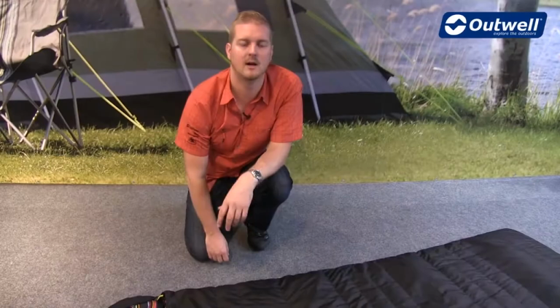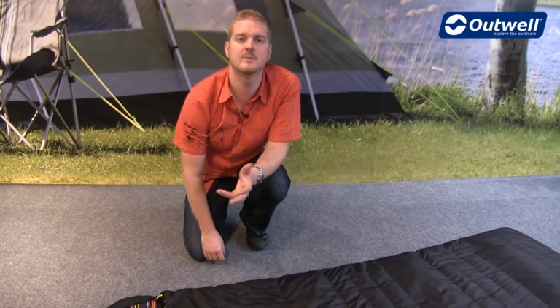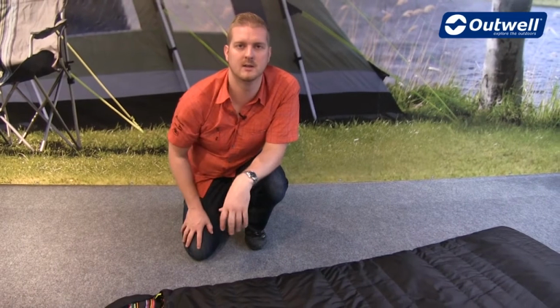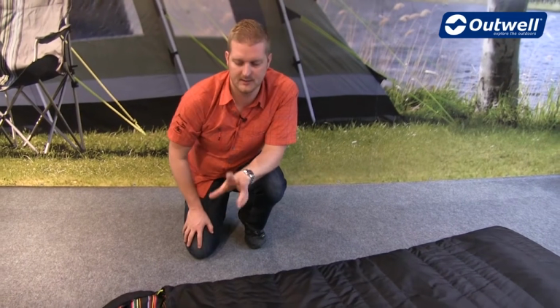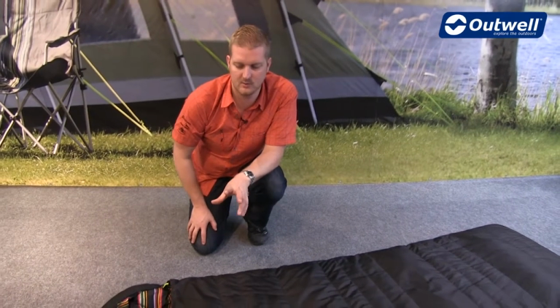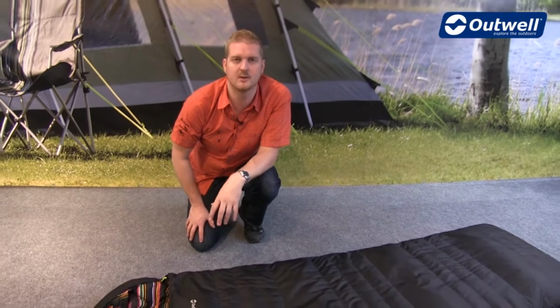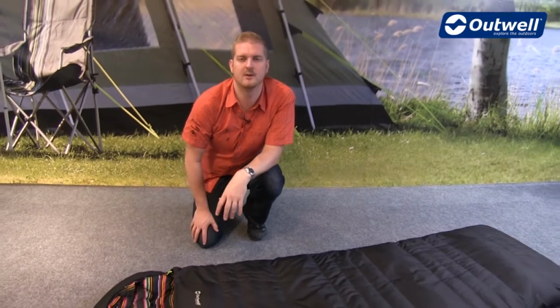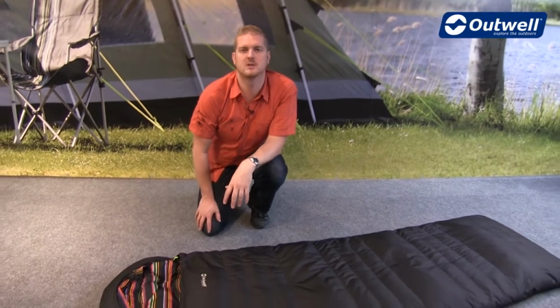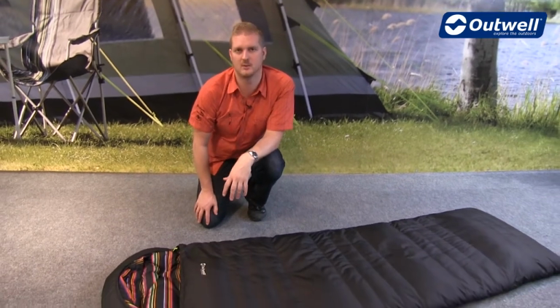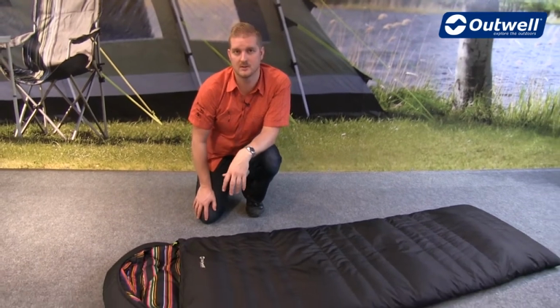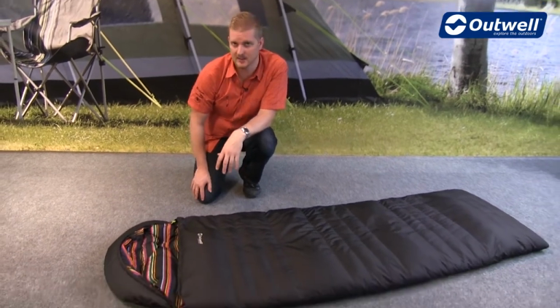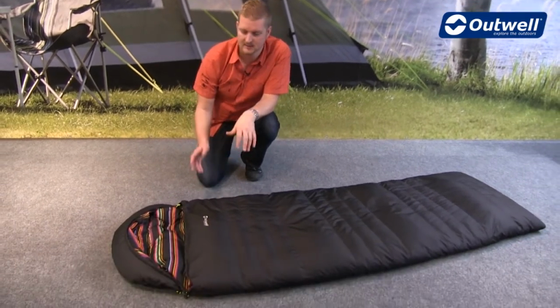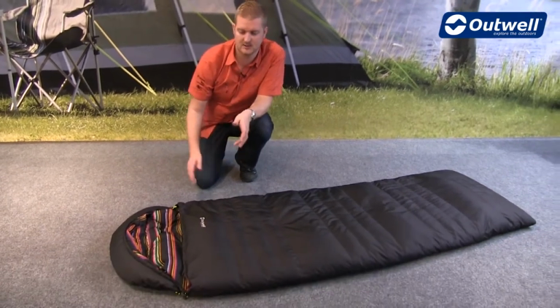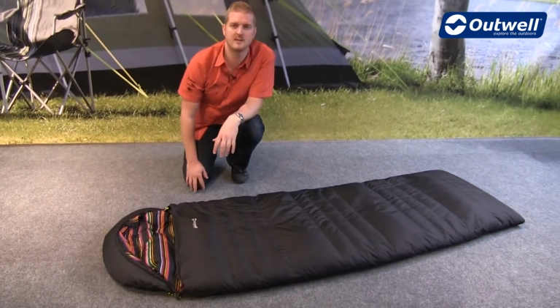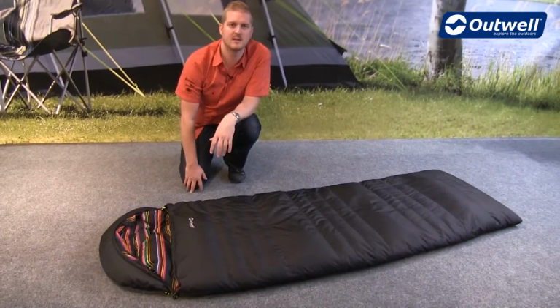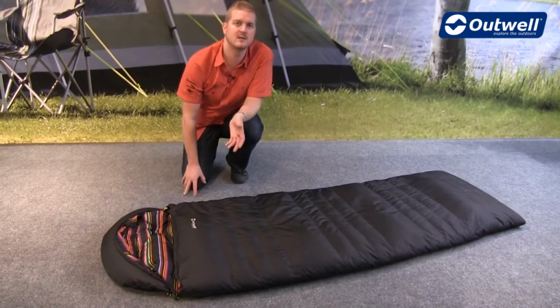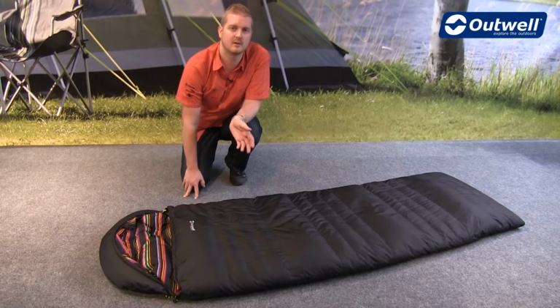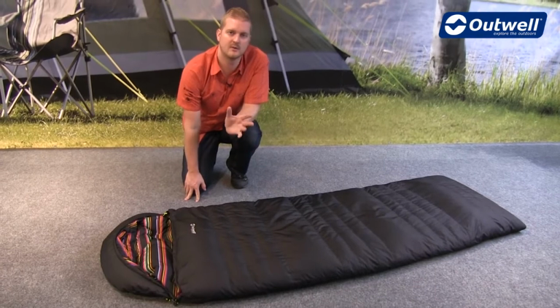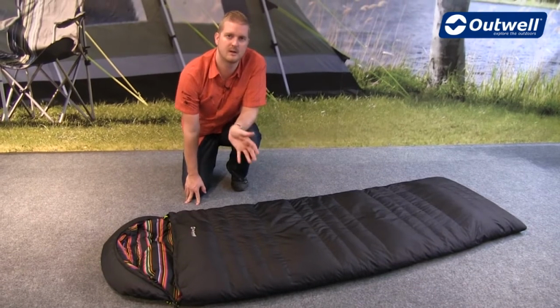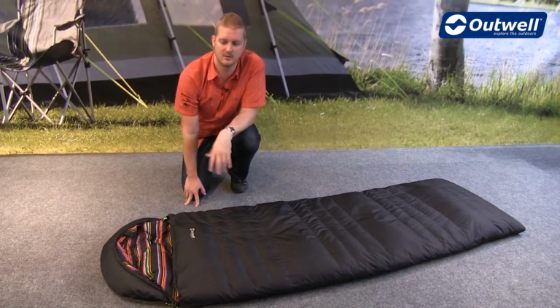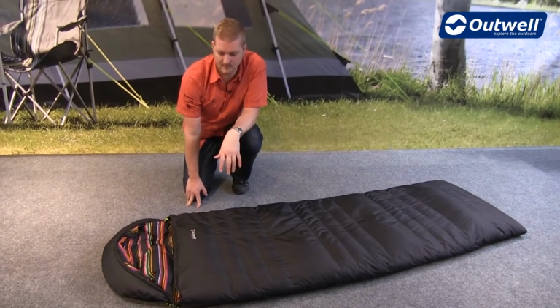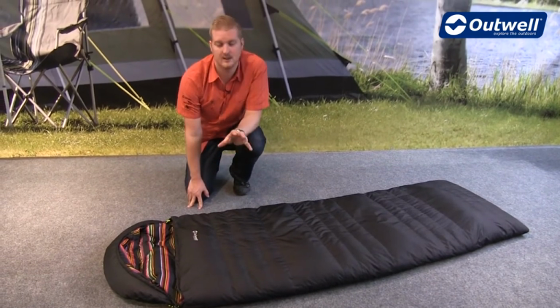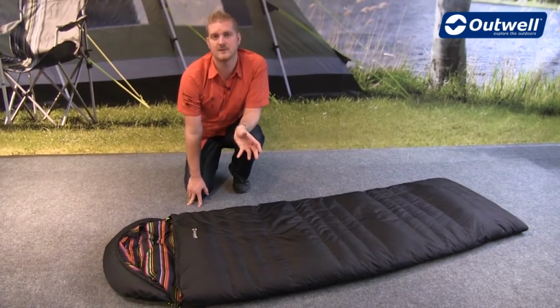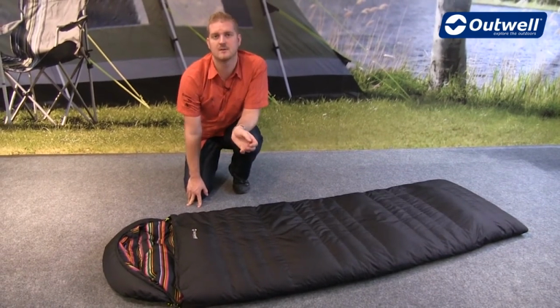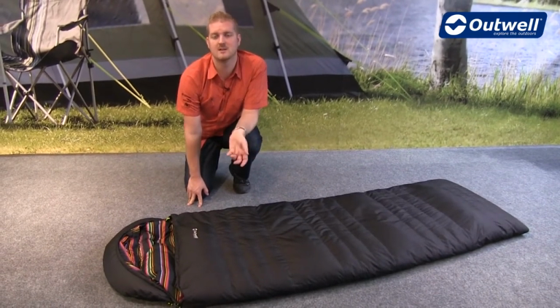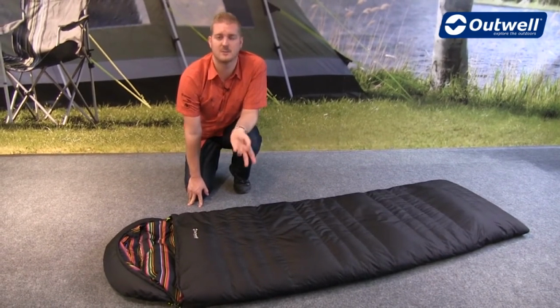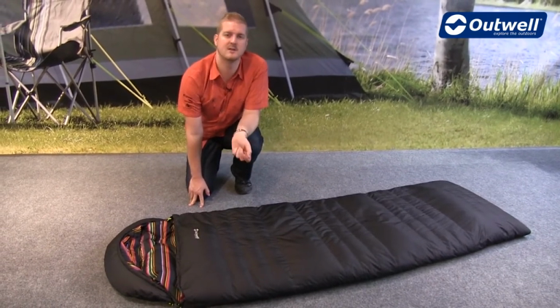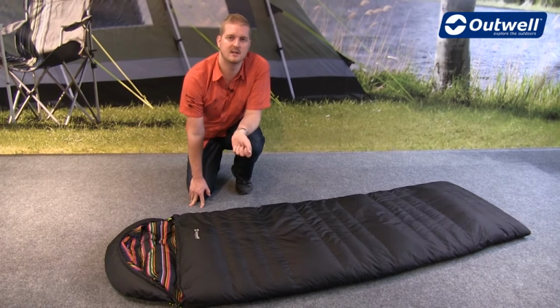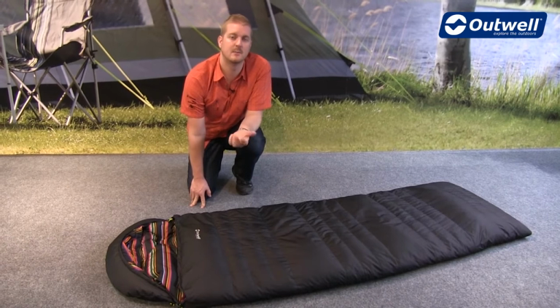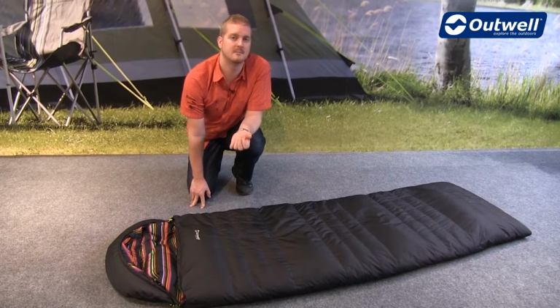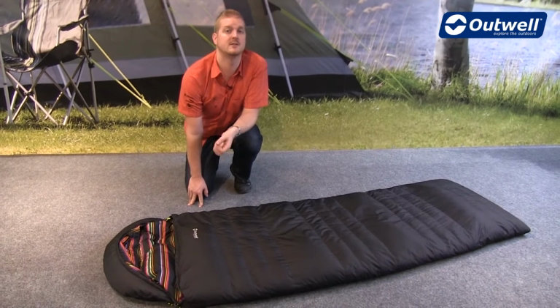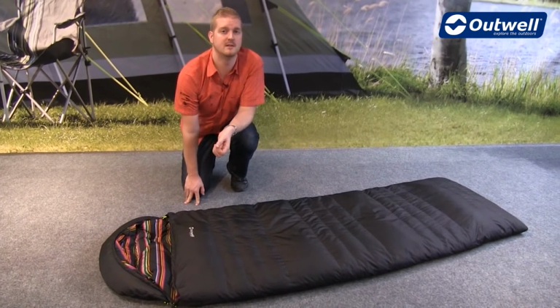Hi and welcome to Outwell. In this film I'm going to talk you through the features of our Liqid single sleeping bag. This is a two to three season bag, so ideal for use from spring through to autumn. The comfort temperature for ladies is plus three degrees and for men is minus three degrees.